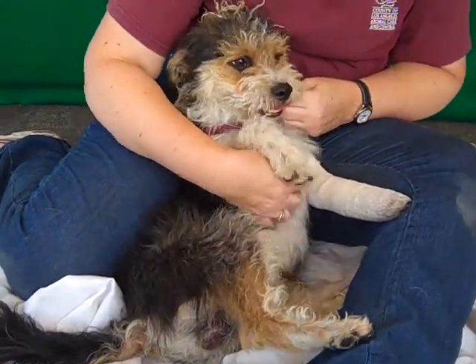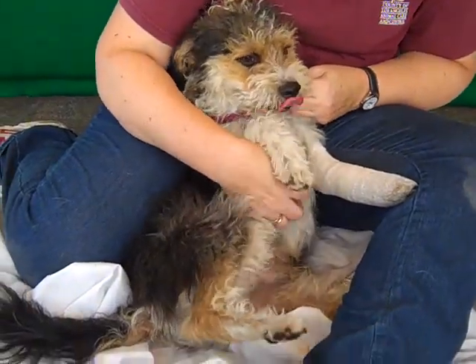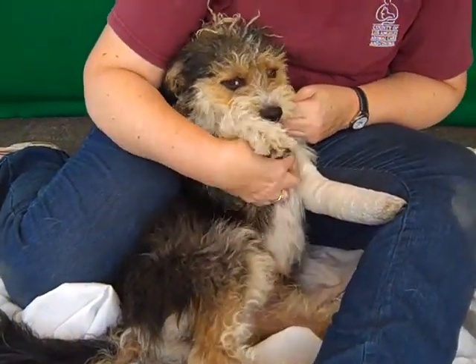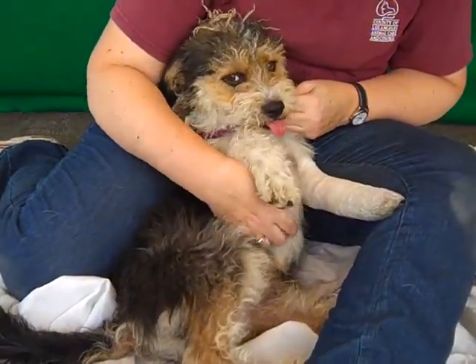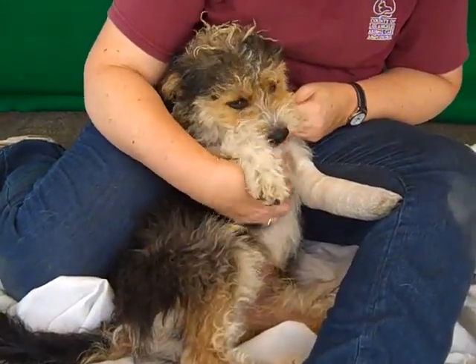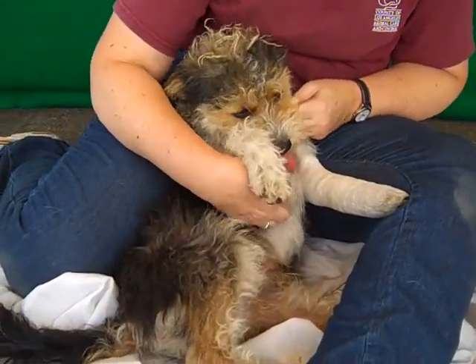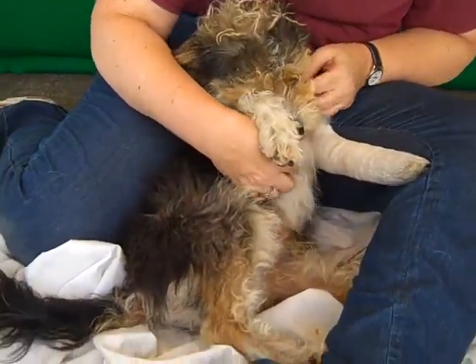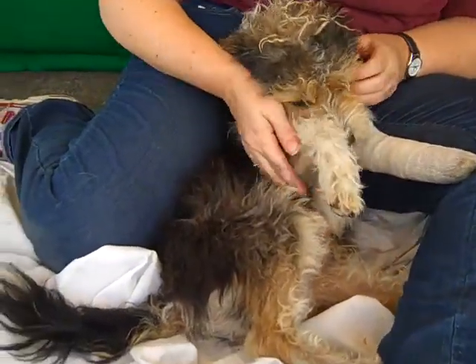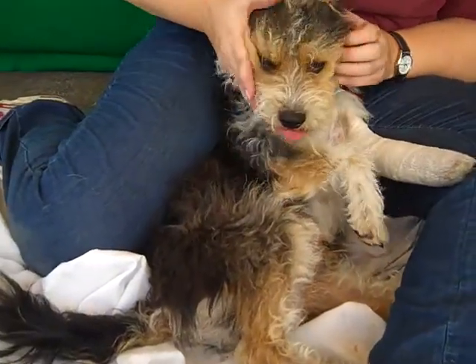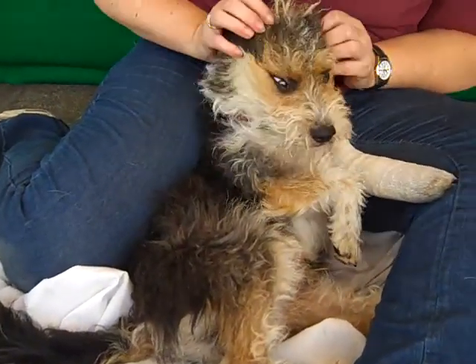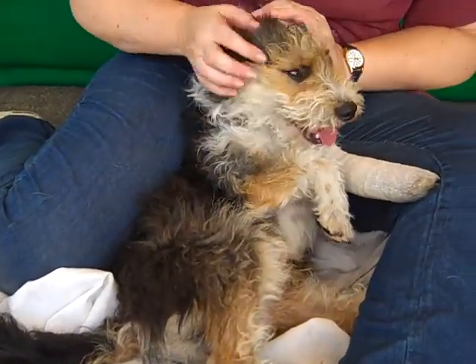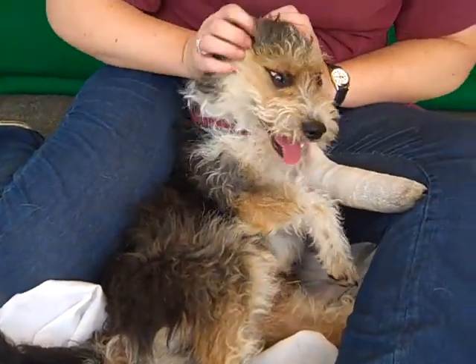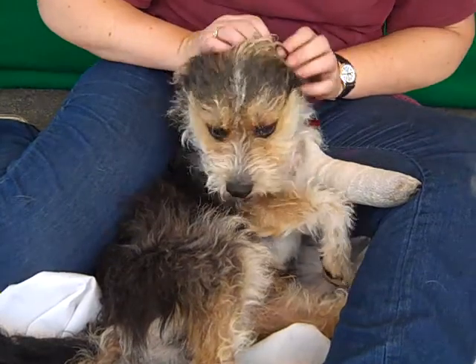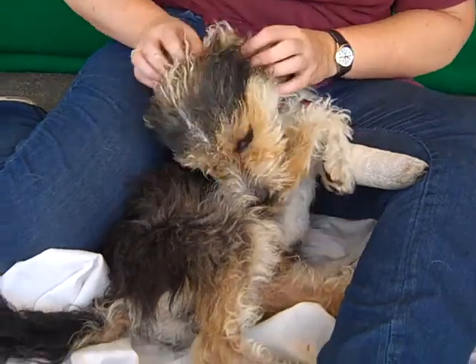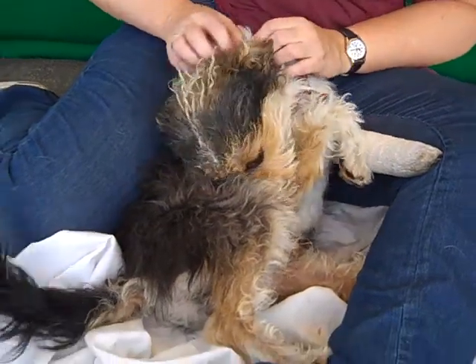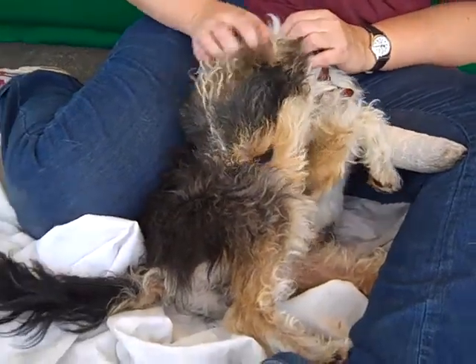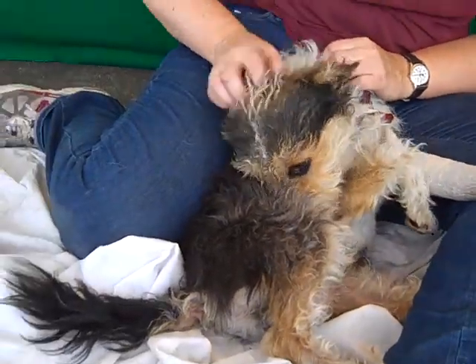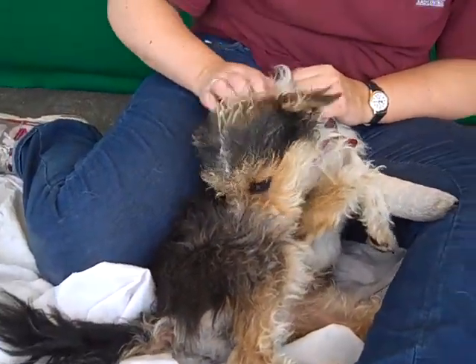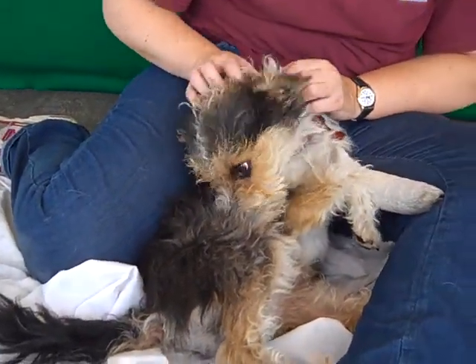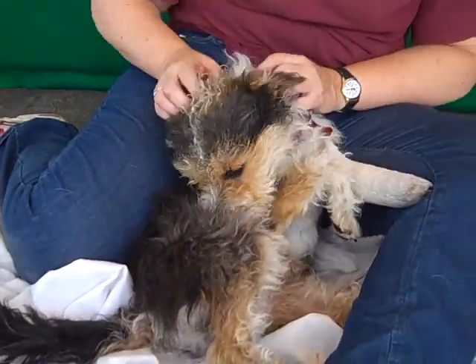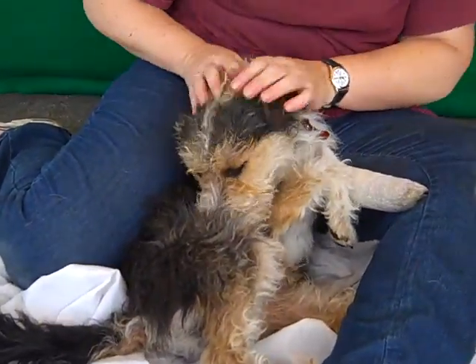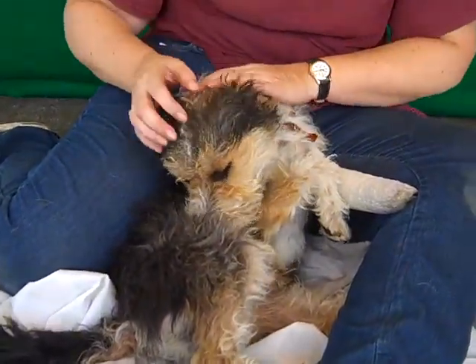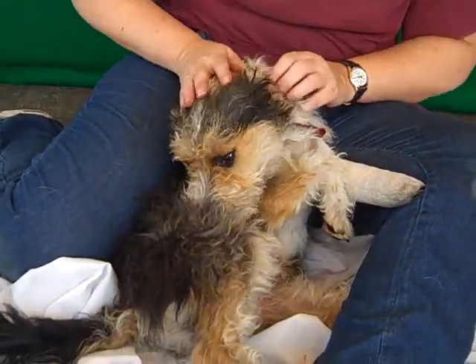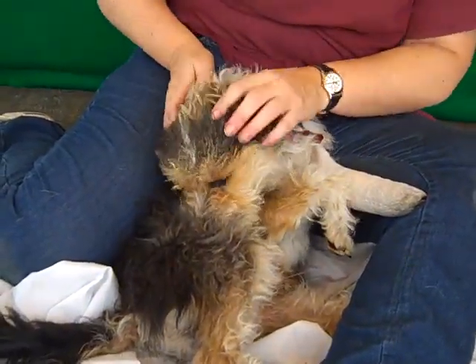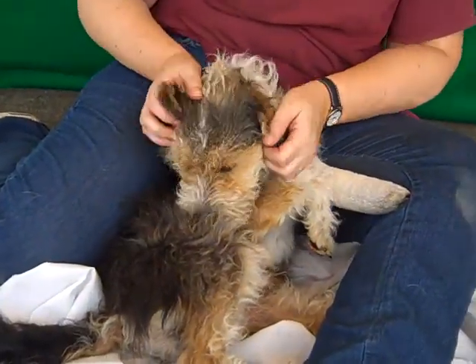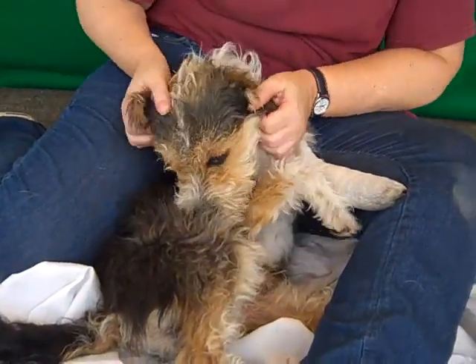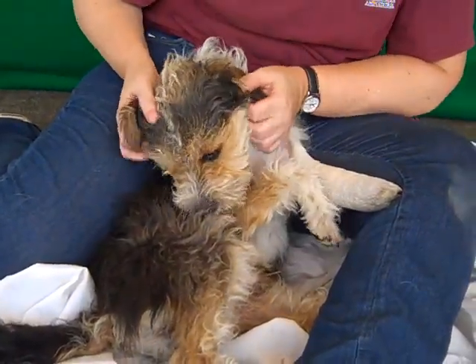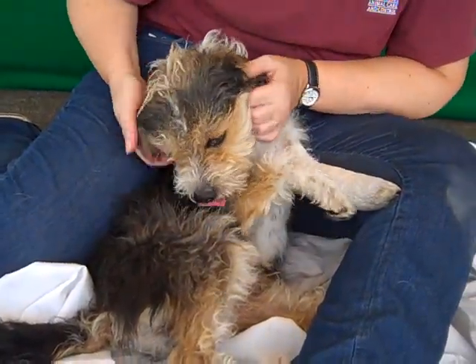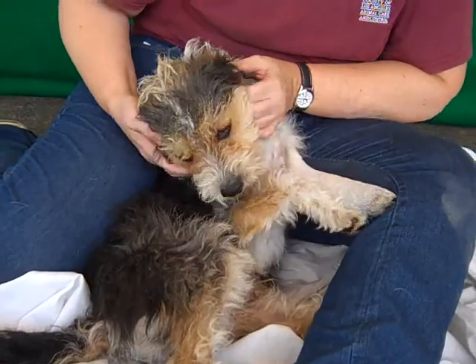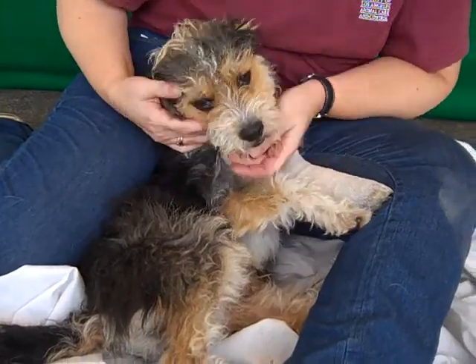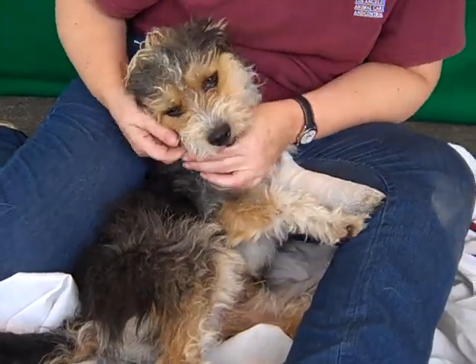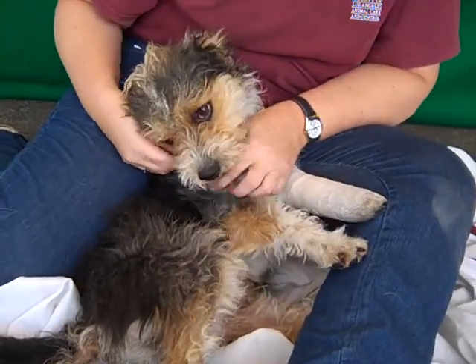He's a wire haired fox terrier and as you can see, with his little tri-color coat, it's all fuzzy and cute. He's just a perfect Disney-looking dog — just gorgeous, made for the movies.